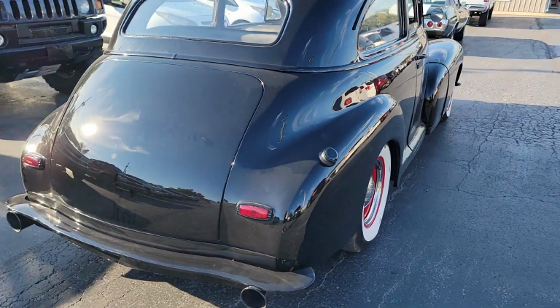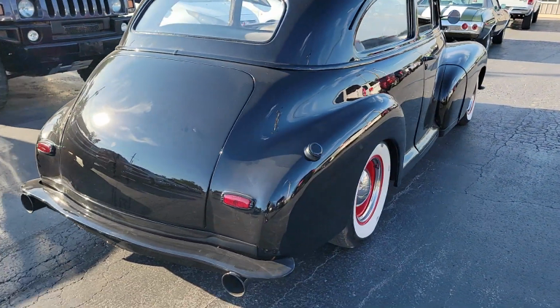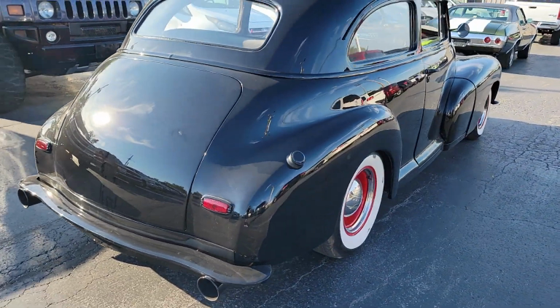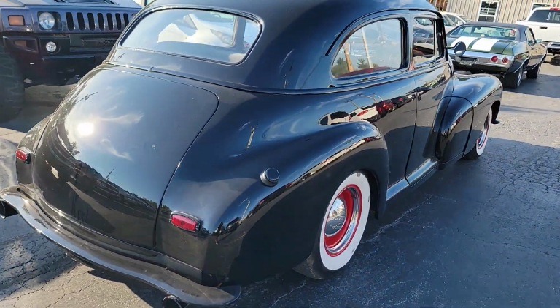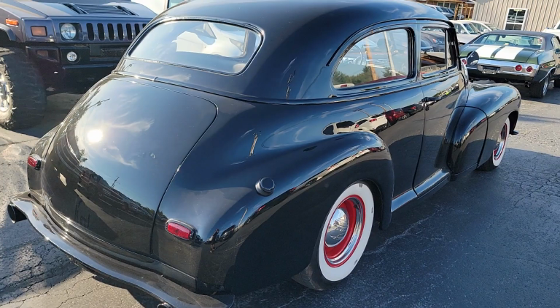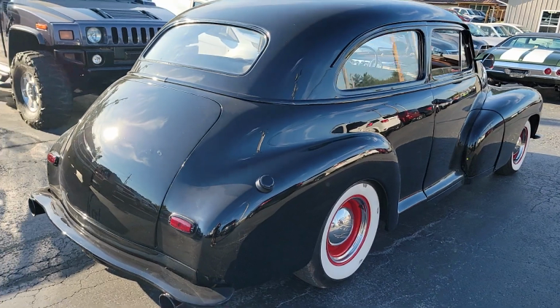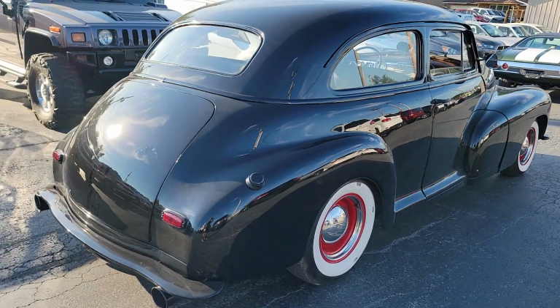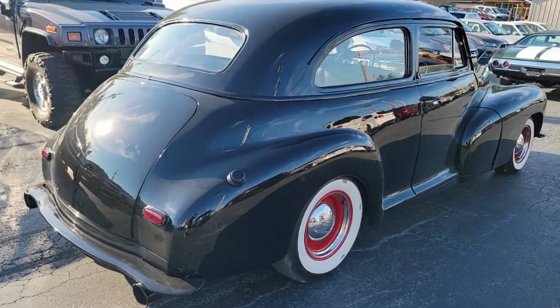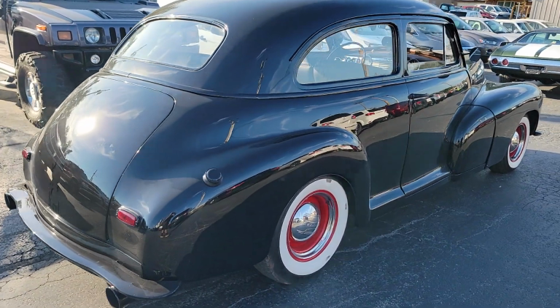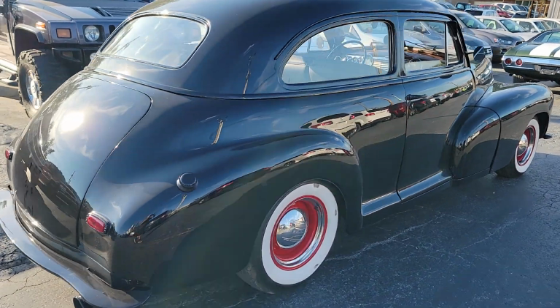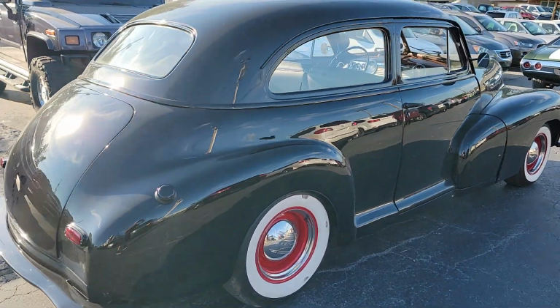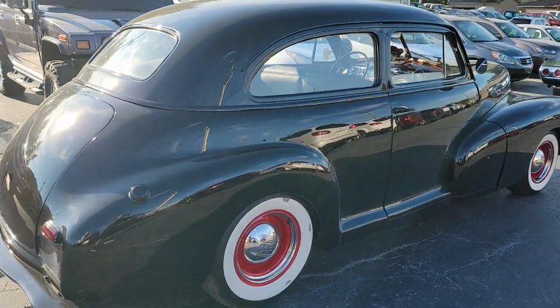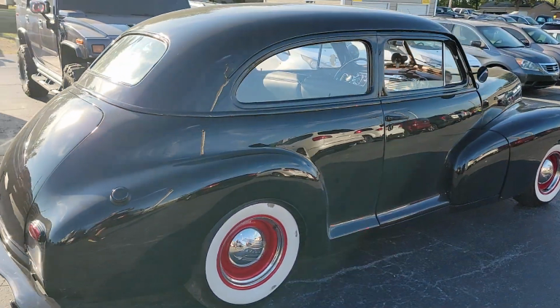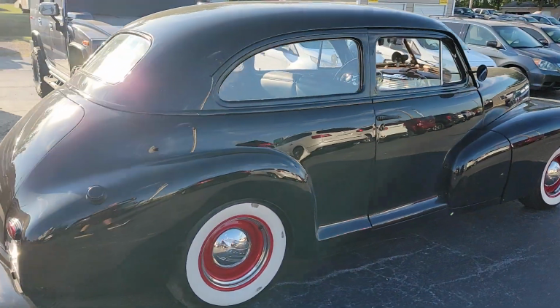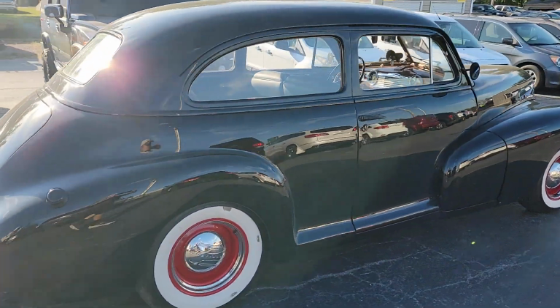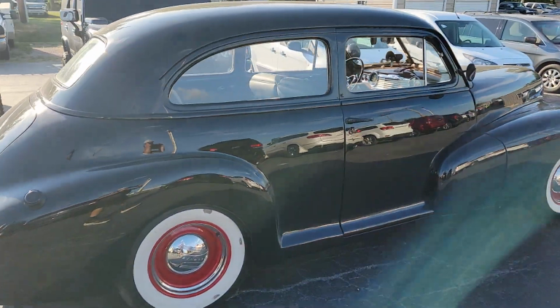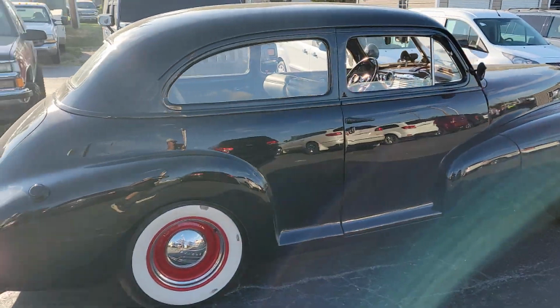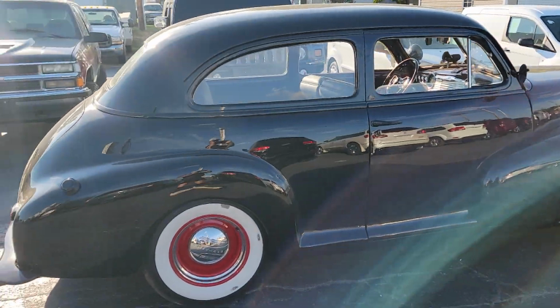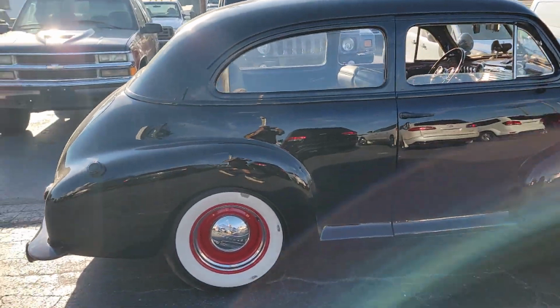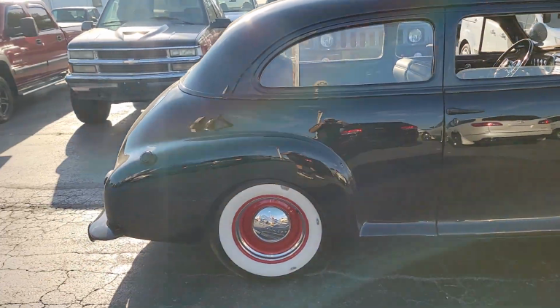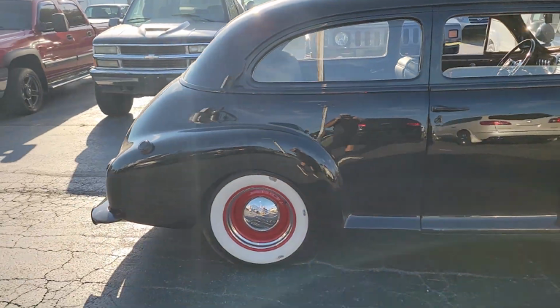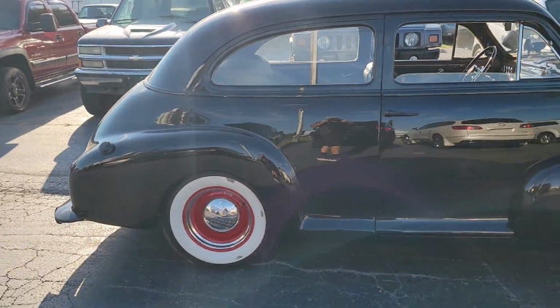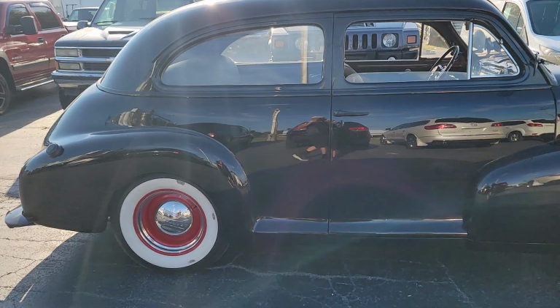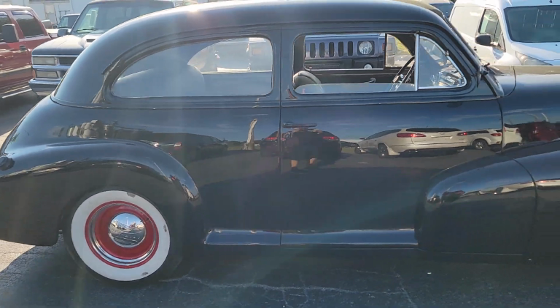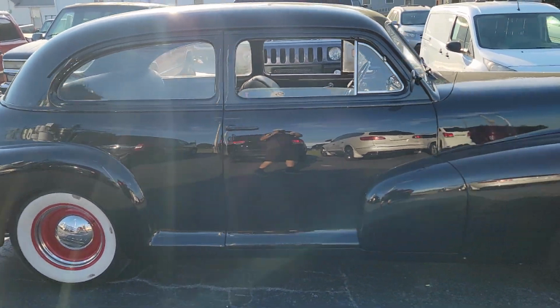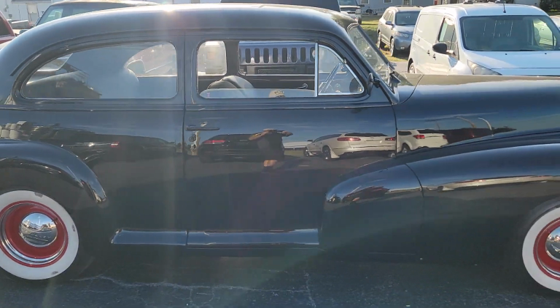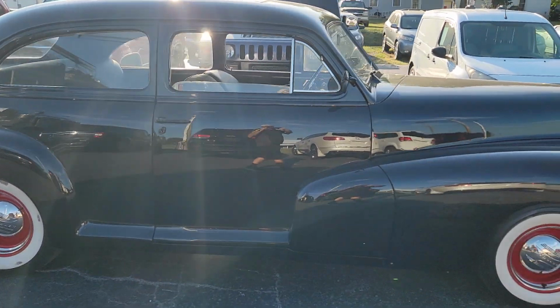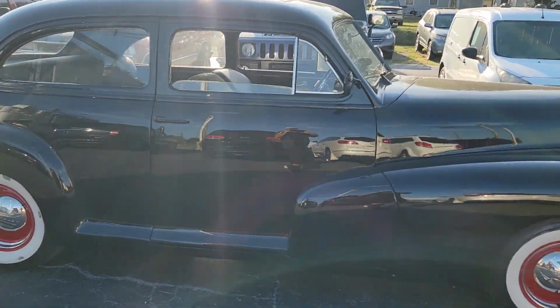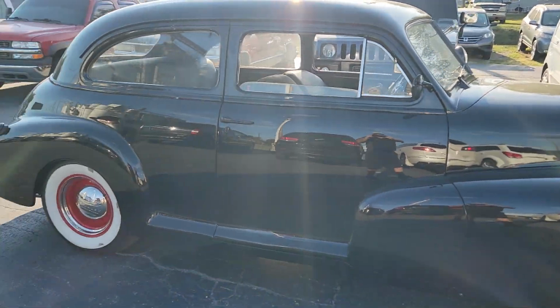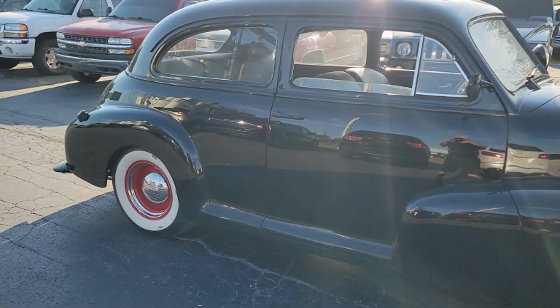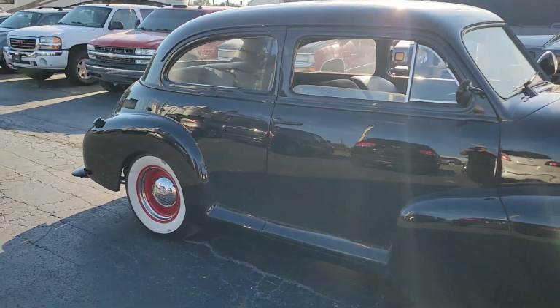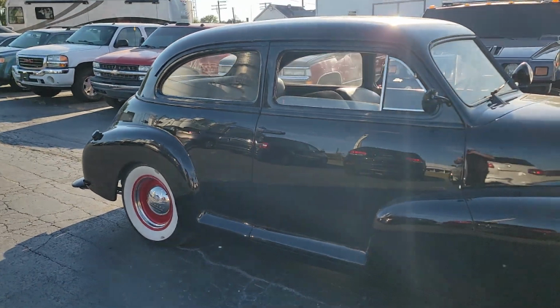Plenty of room for four or five people in this car being comfortable. Got this car priced right and ready to sell.